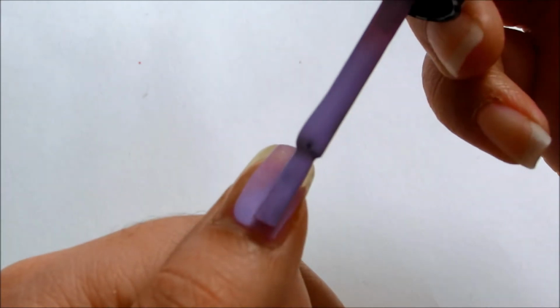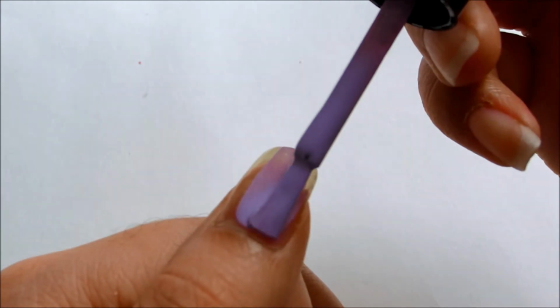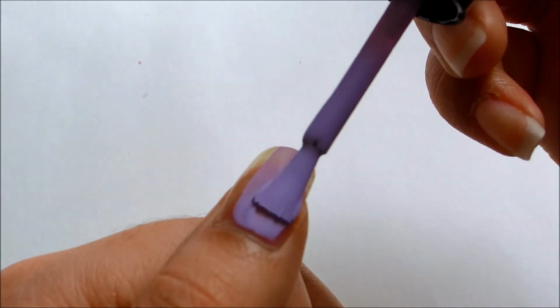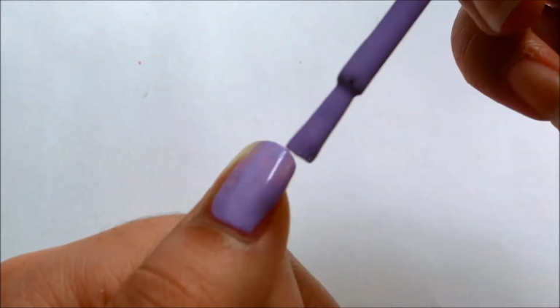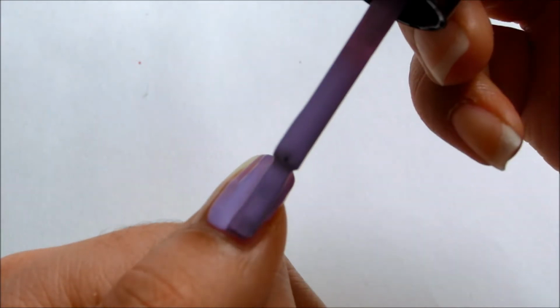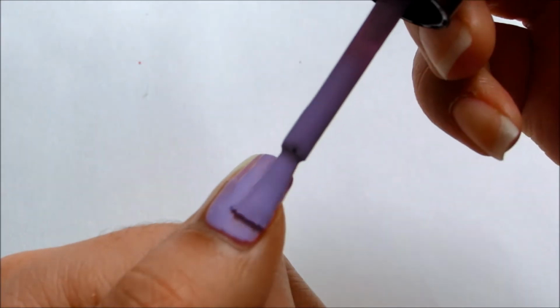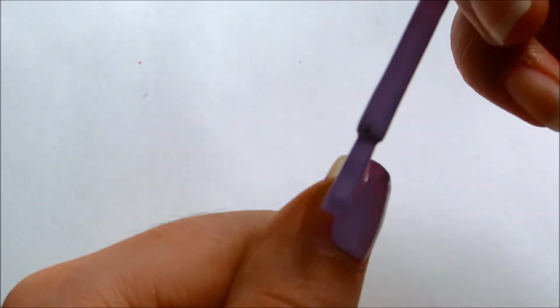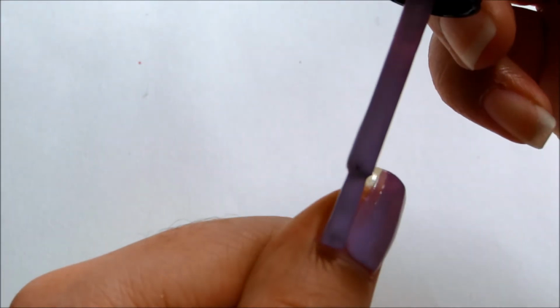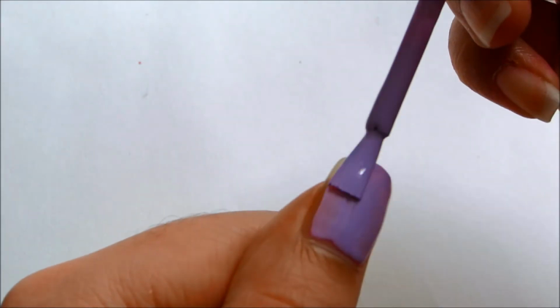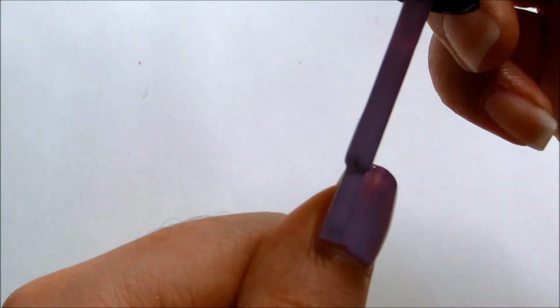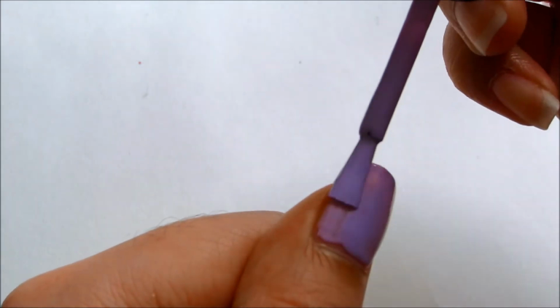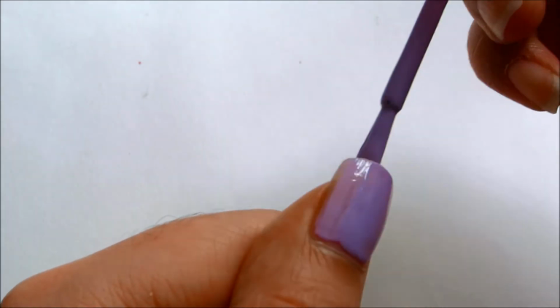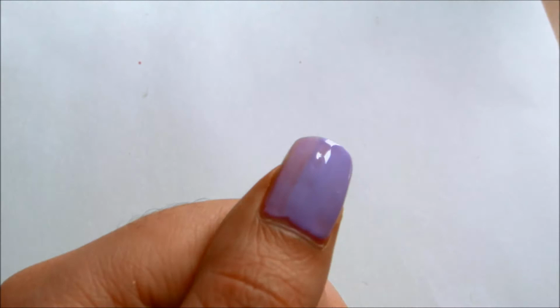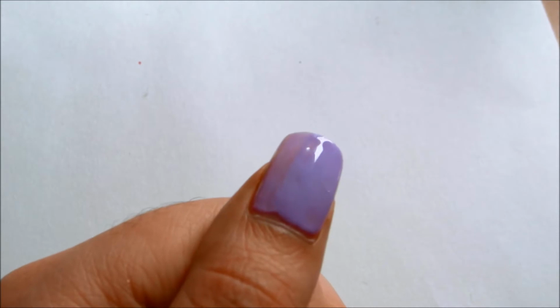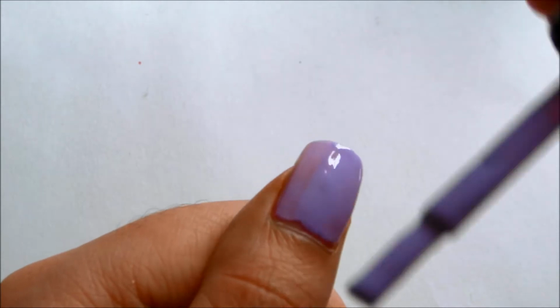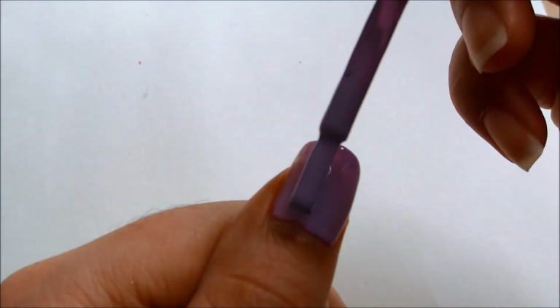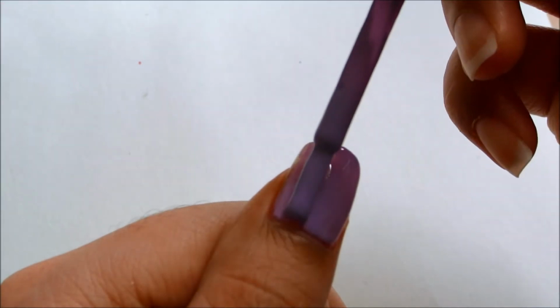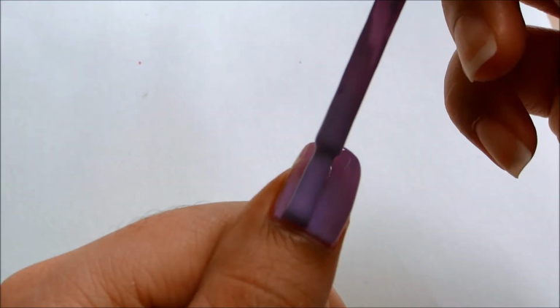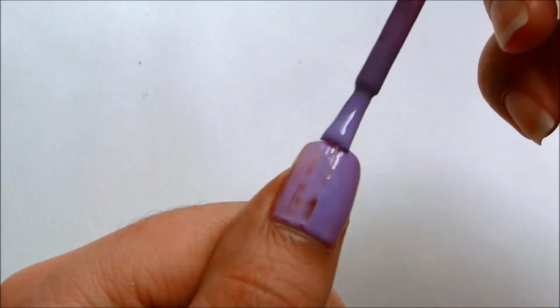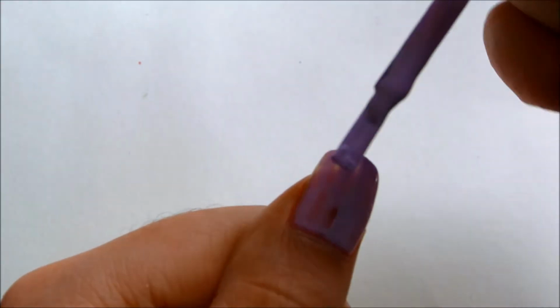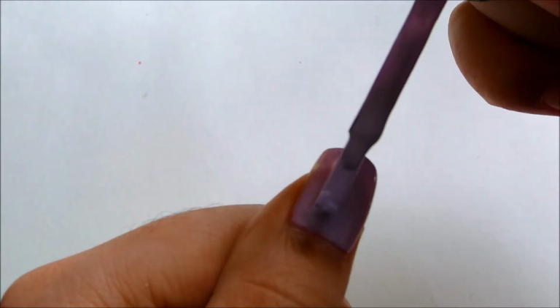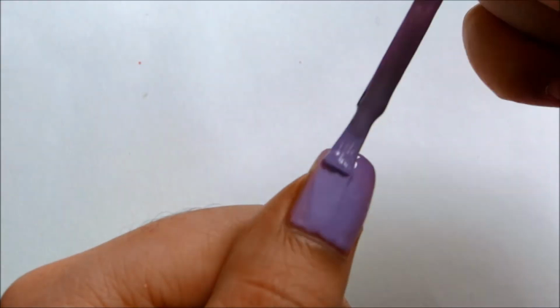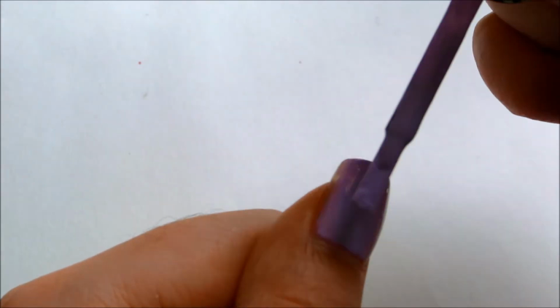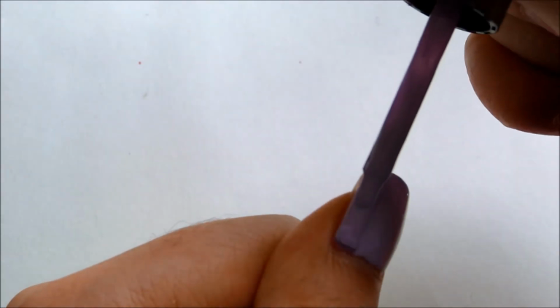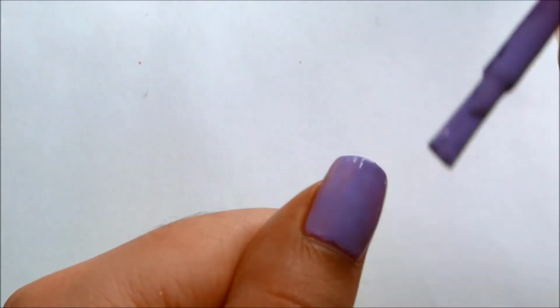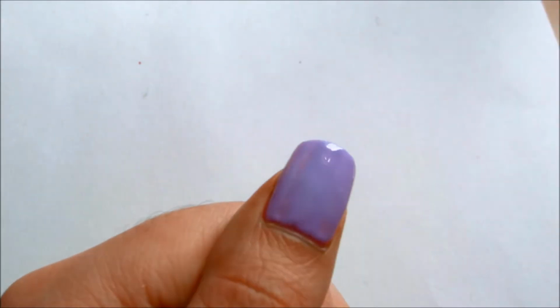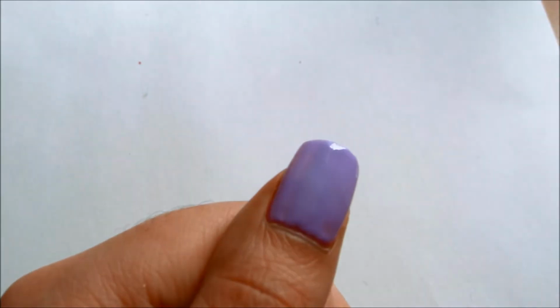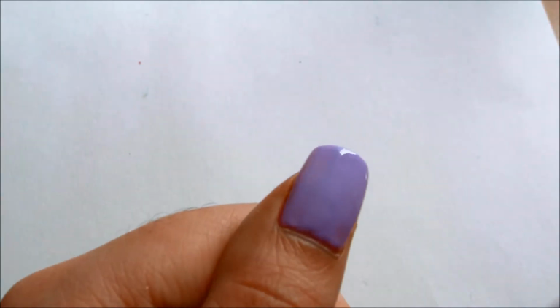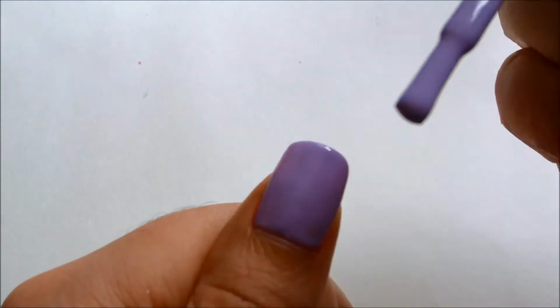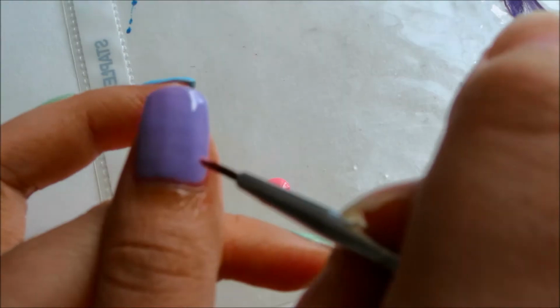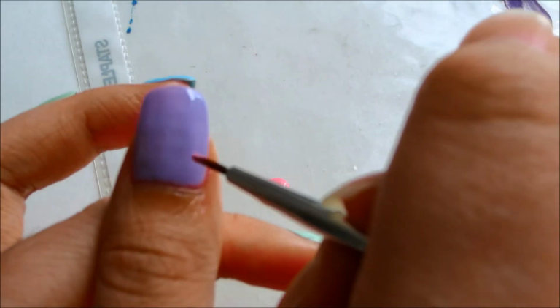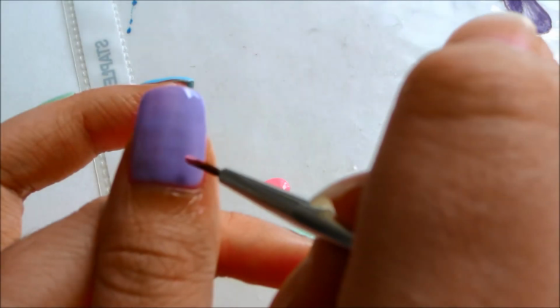Like always, start off with a base coat. Then color your nail with a base color. I'm using purple.